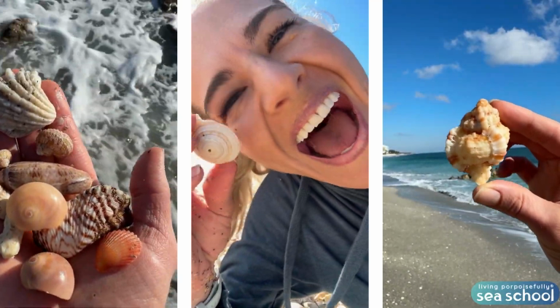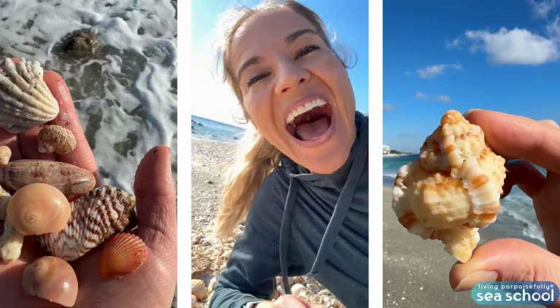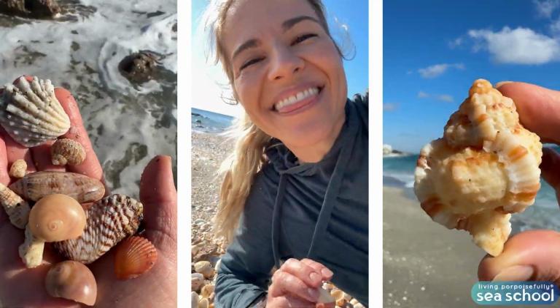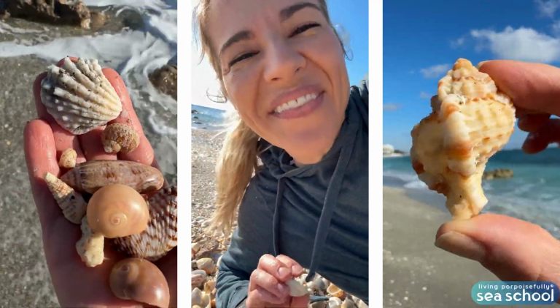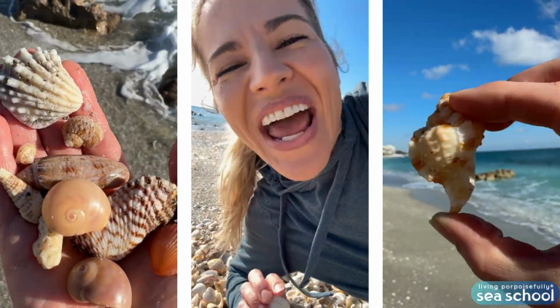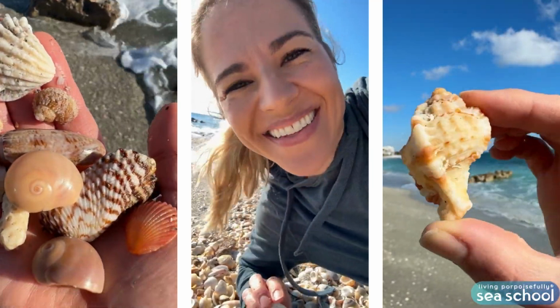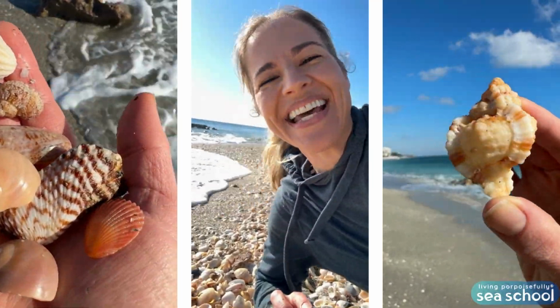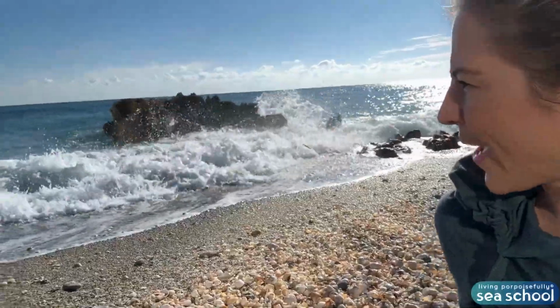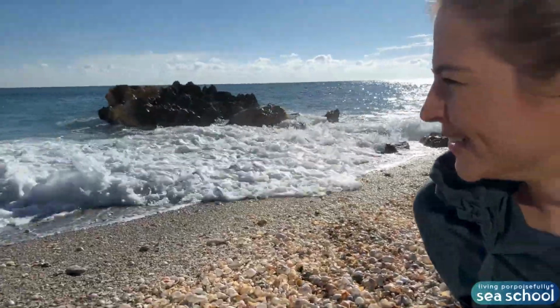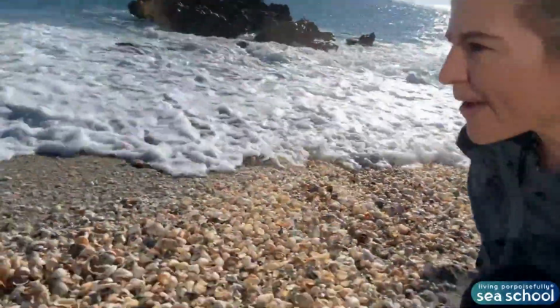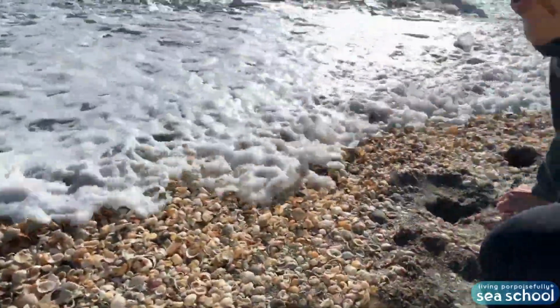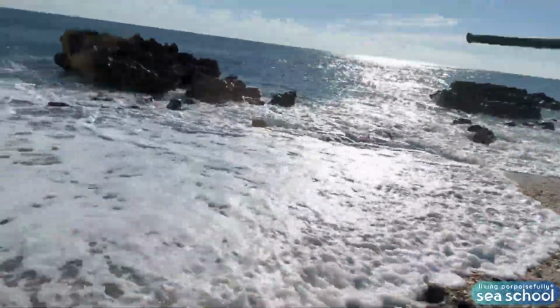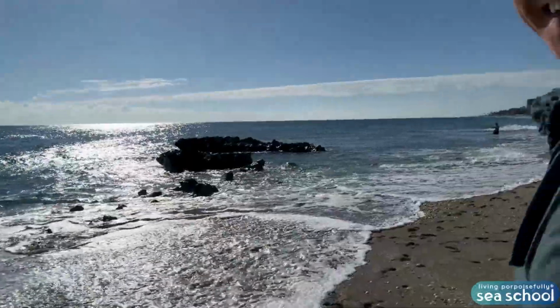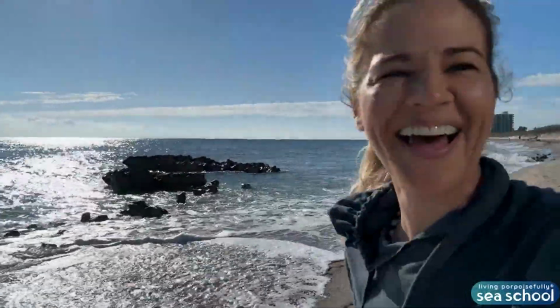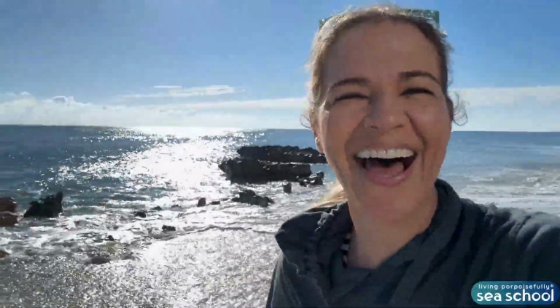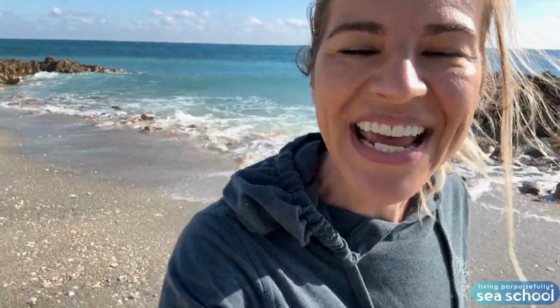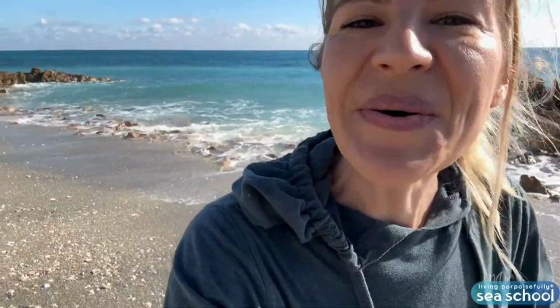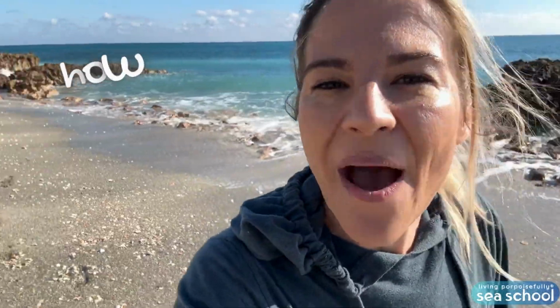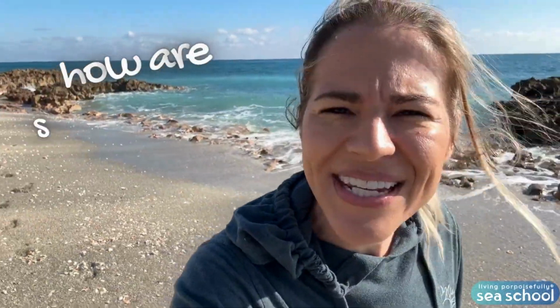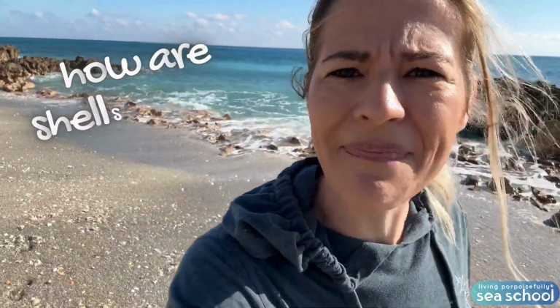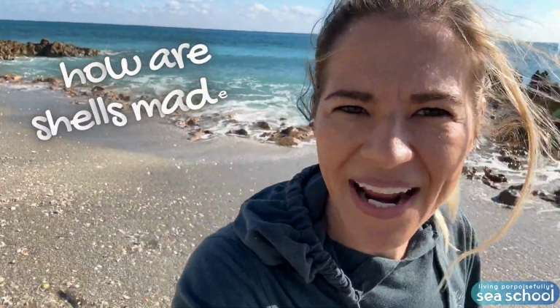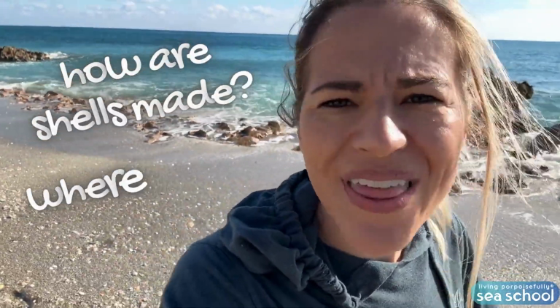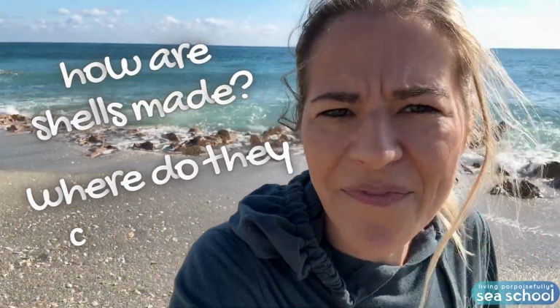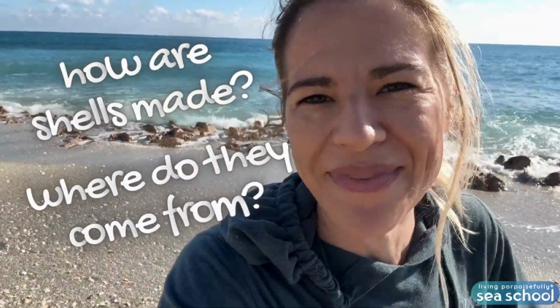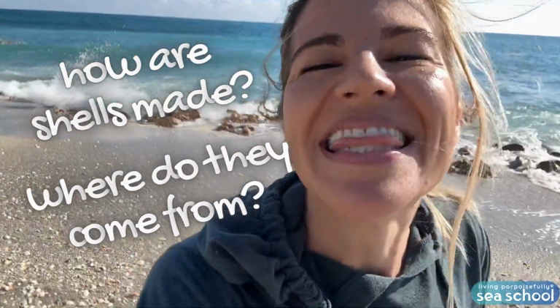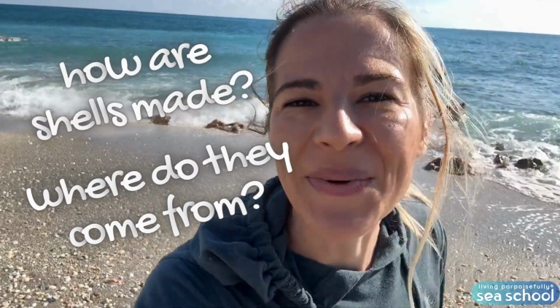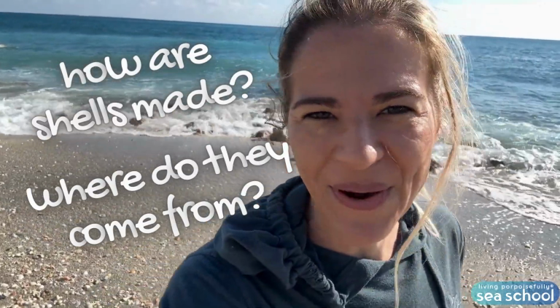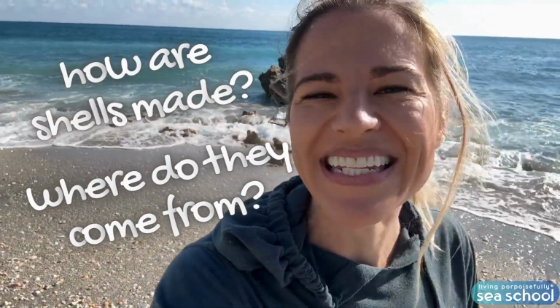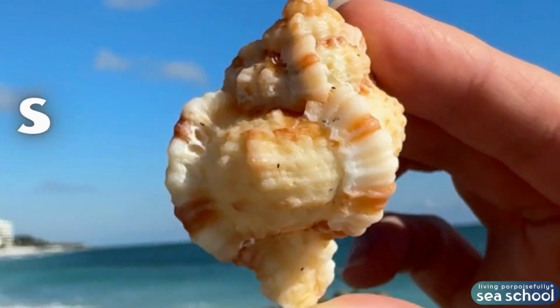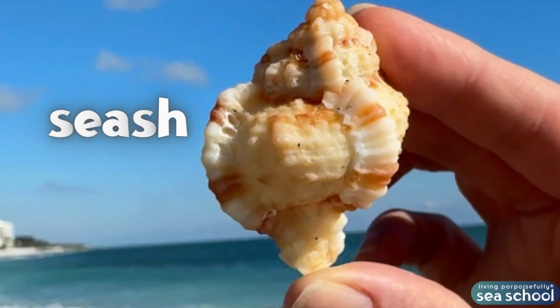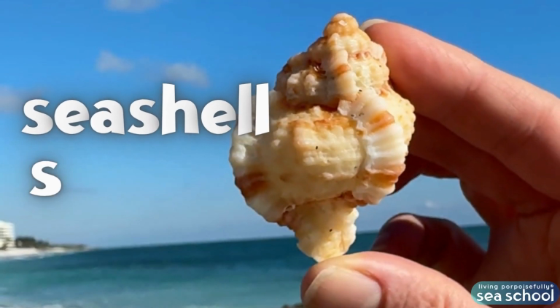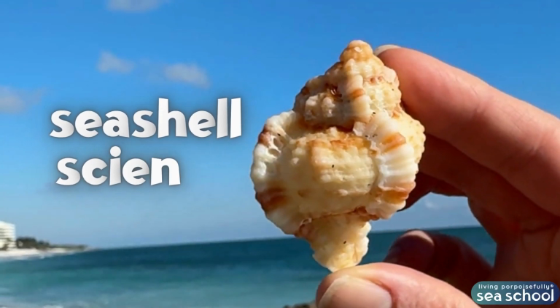I love shells! So, how are seashells made? Where do they come from? That's what we're exploring in today's seashell science.